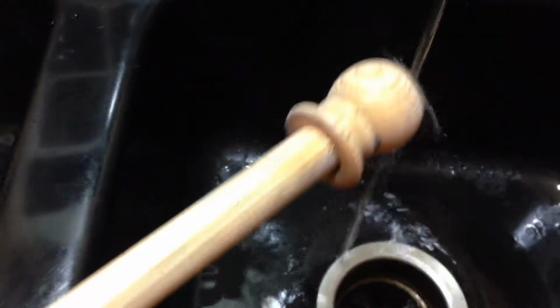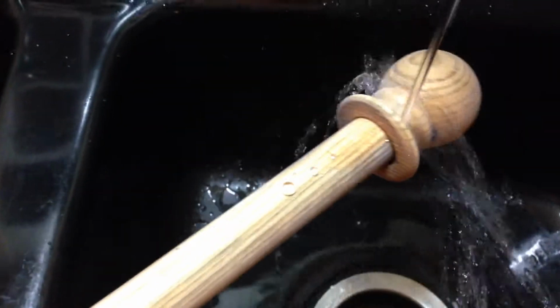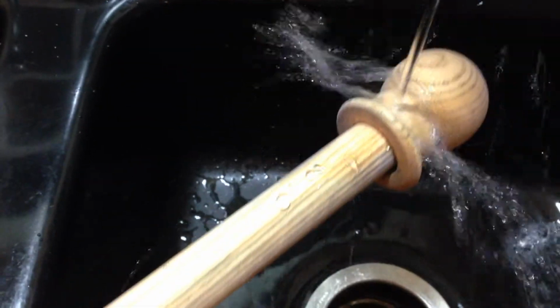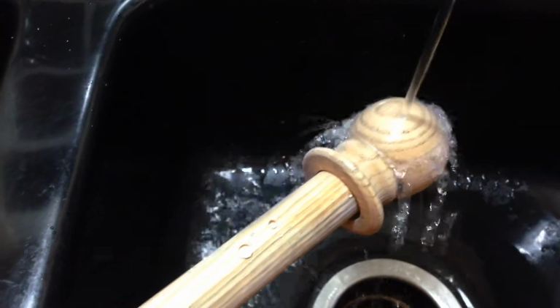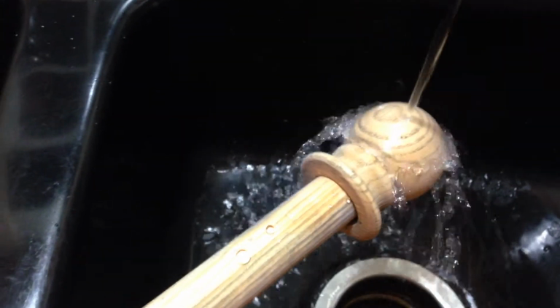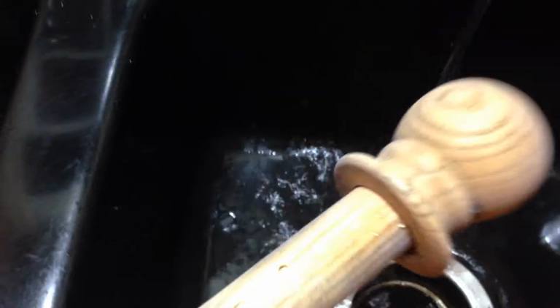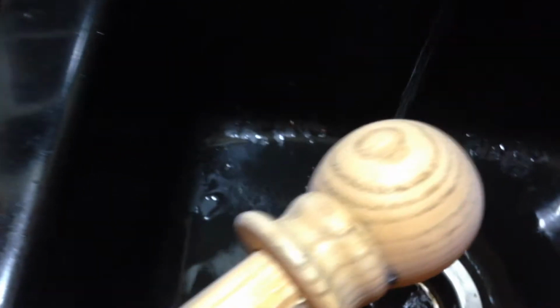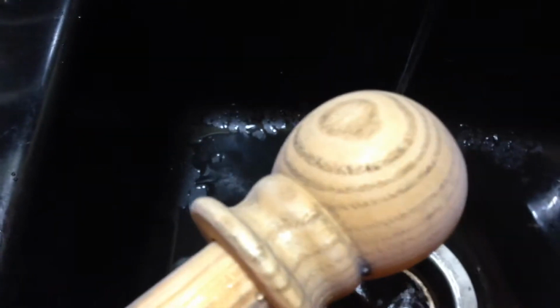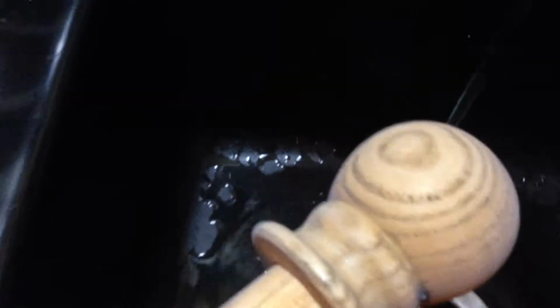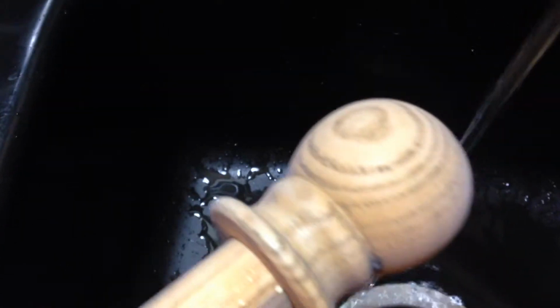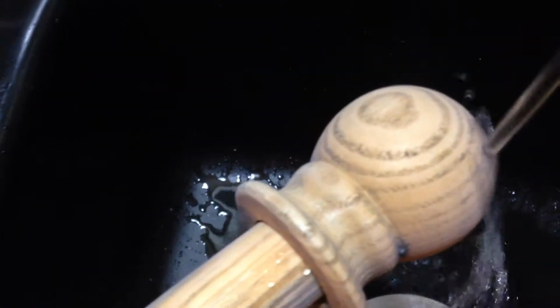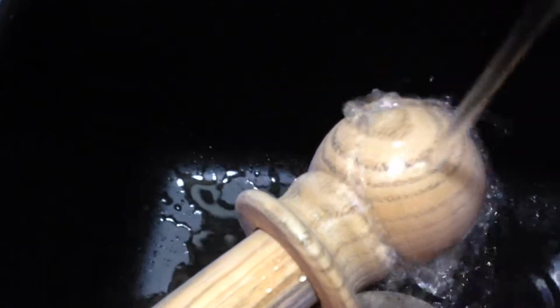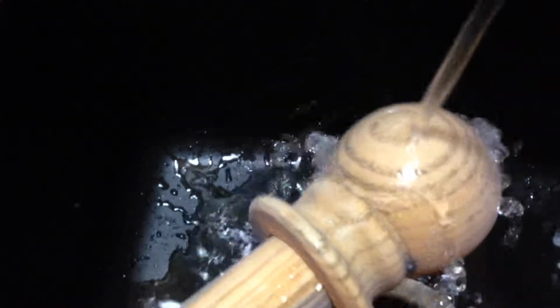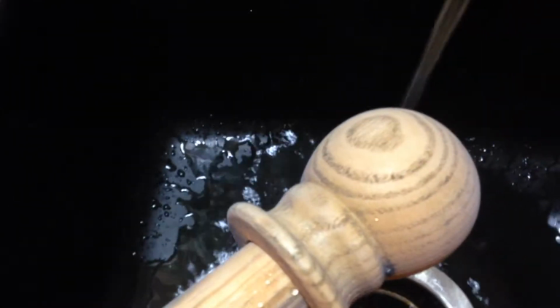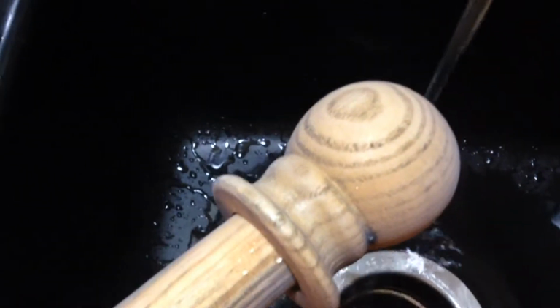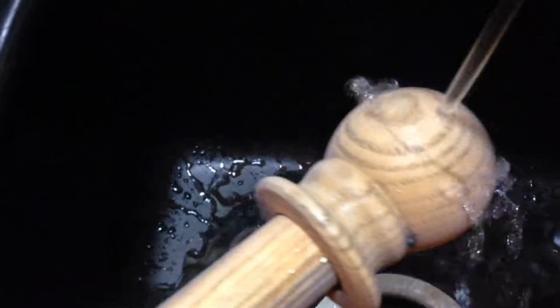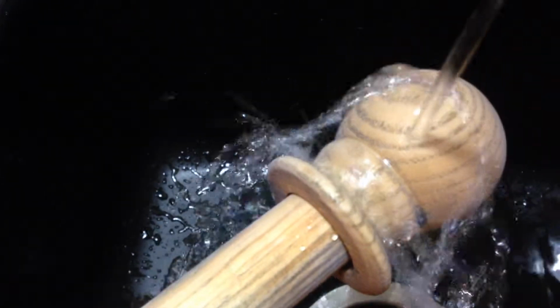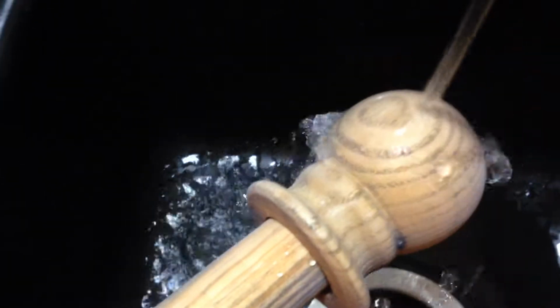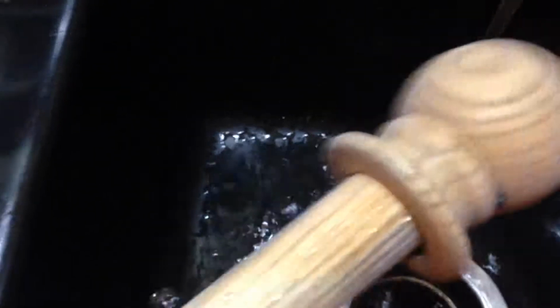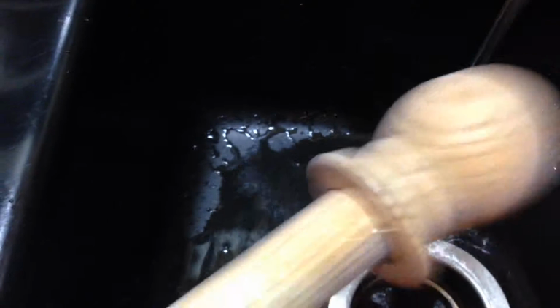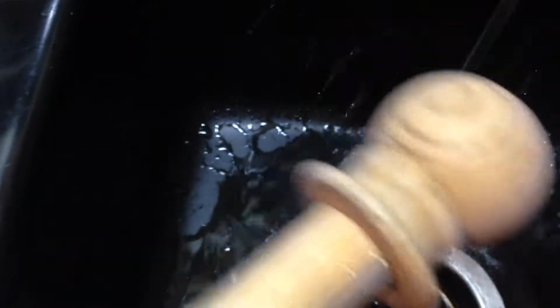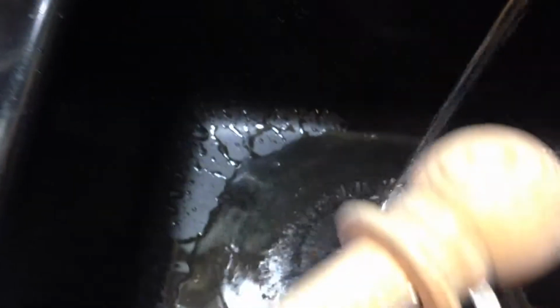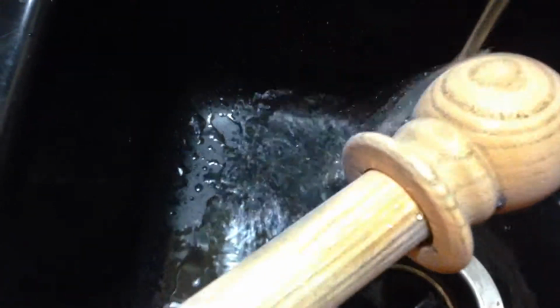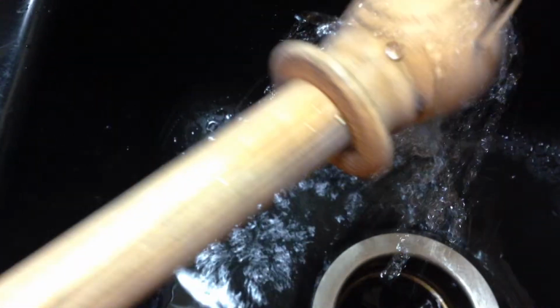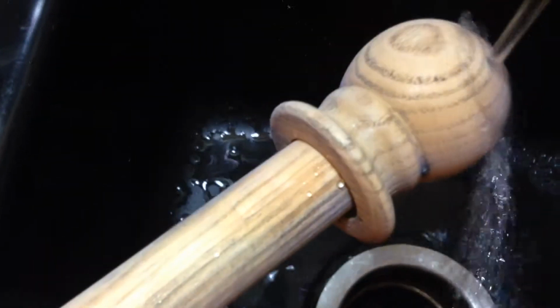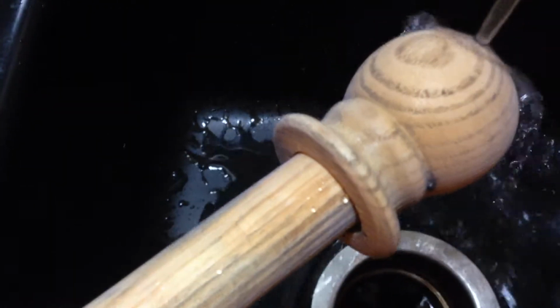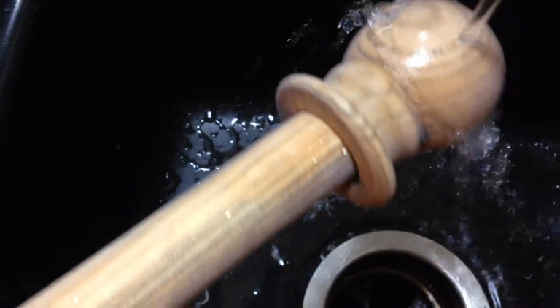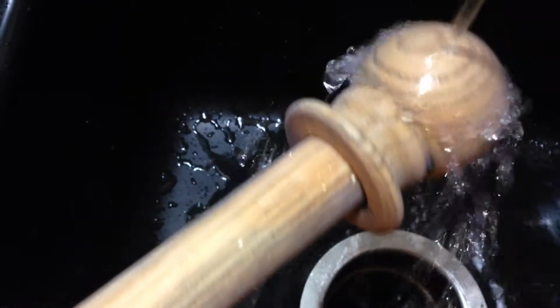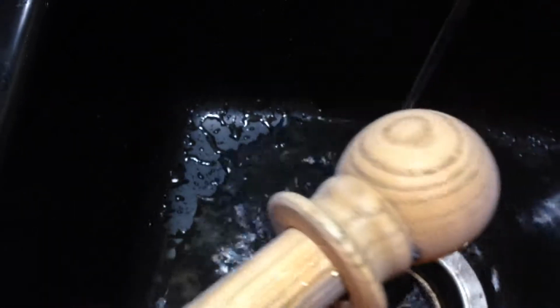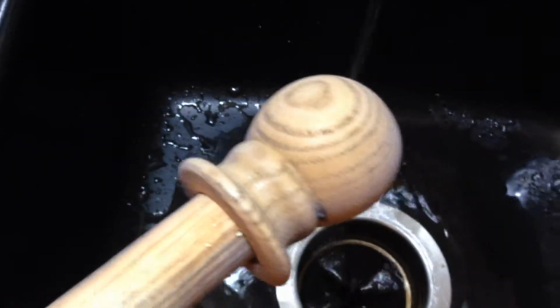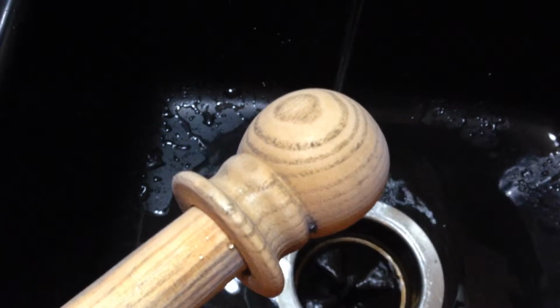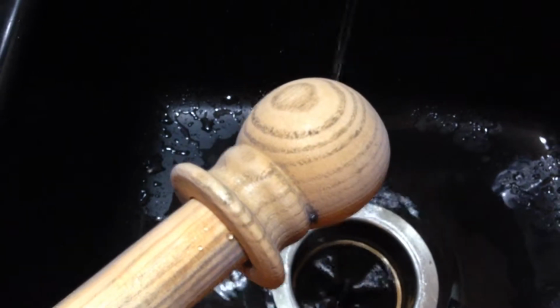Not a single drop stays on it. There's a couple drops — let's shake them off. Isn't that amazing? Unbelievable.